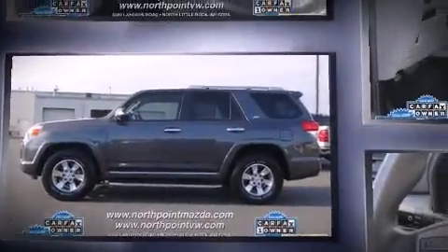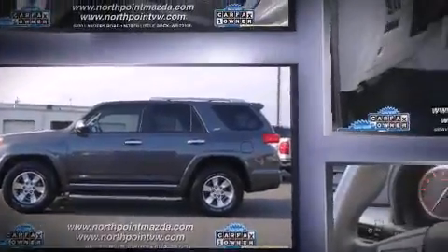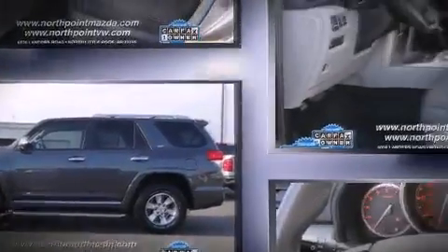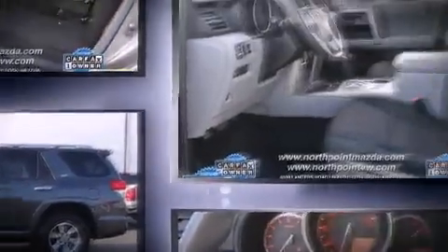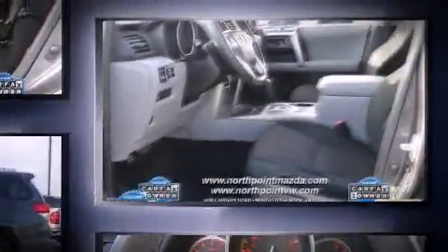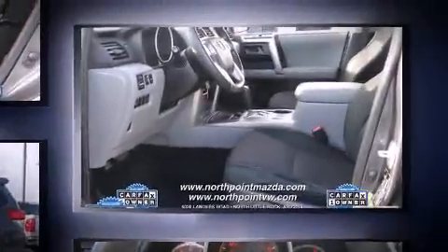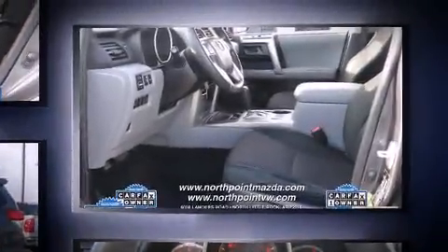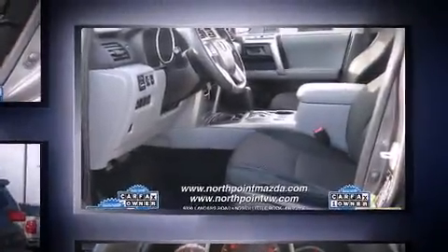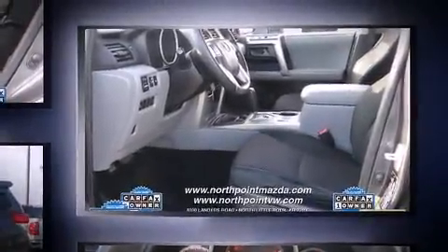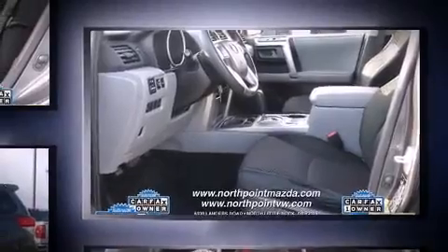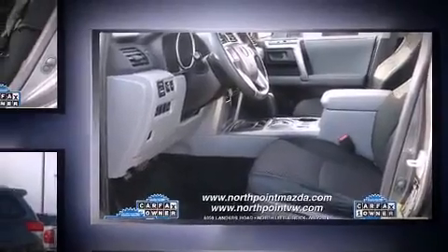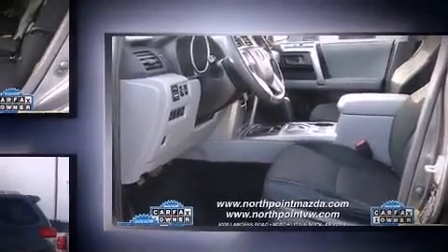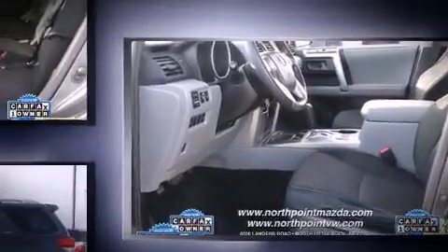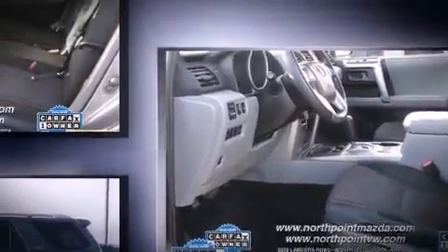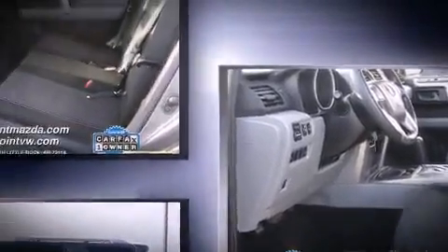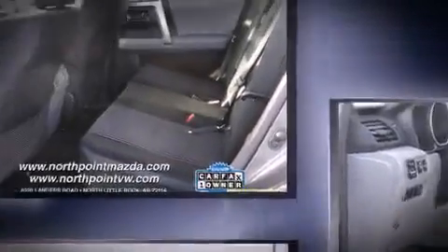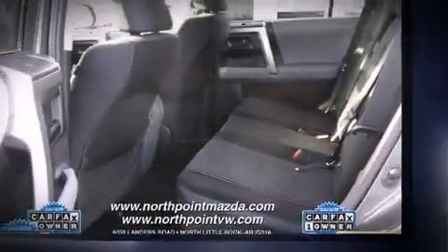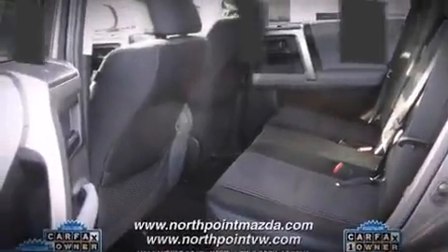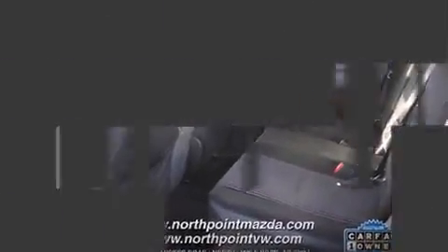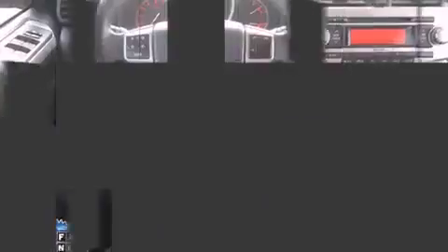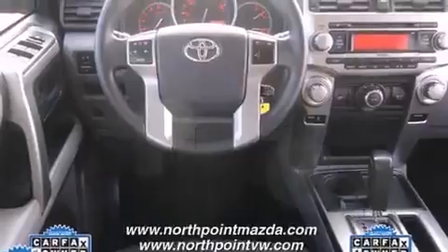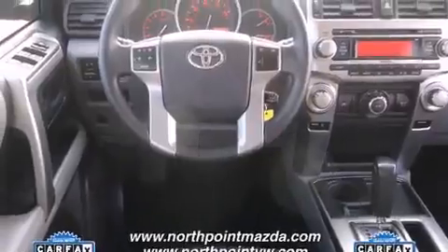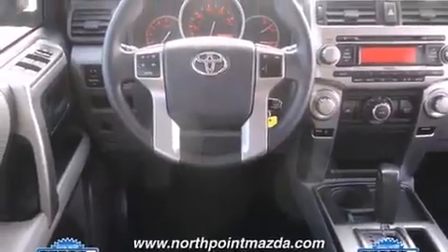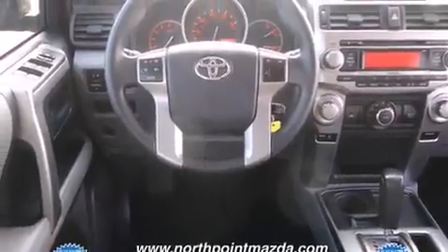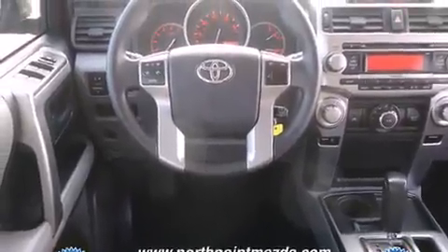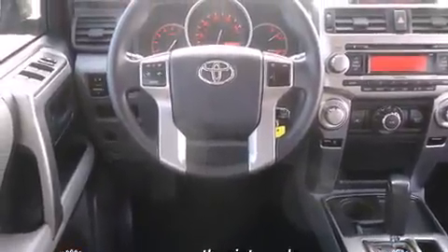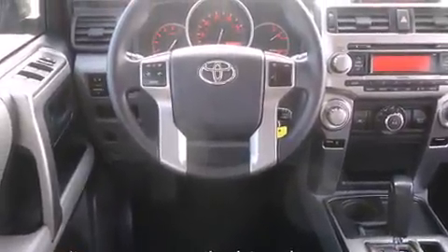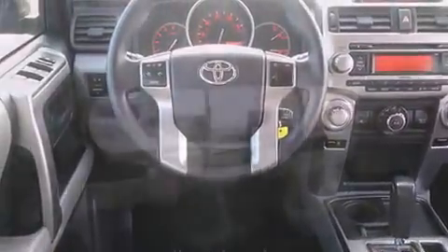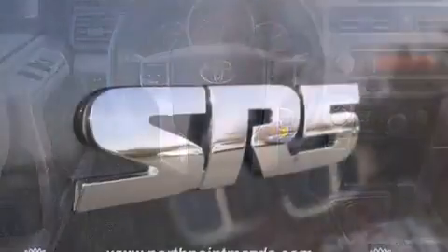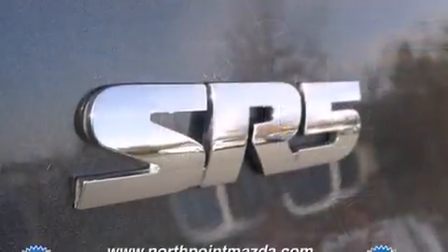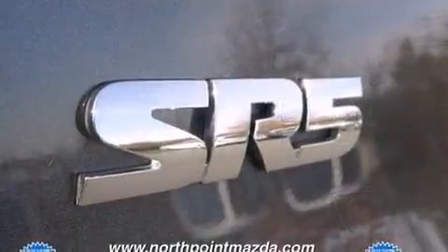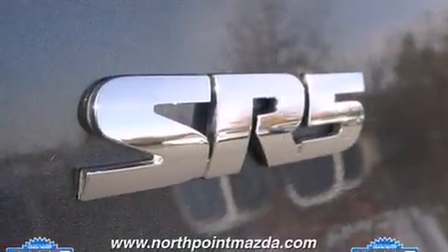Toyota prioritized practicality, efficiency, and style by including one-touch window functionality, a built-in garage door transmitter, a trip computer, an outside temperature display, and remote keyless entry.